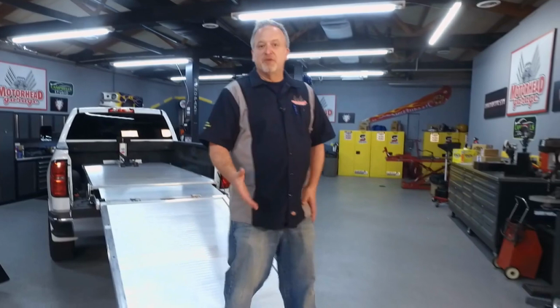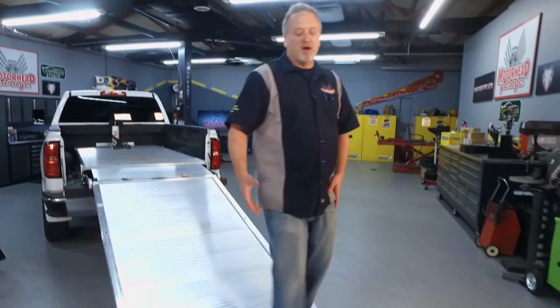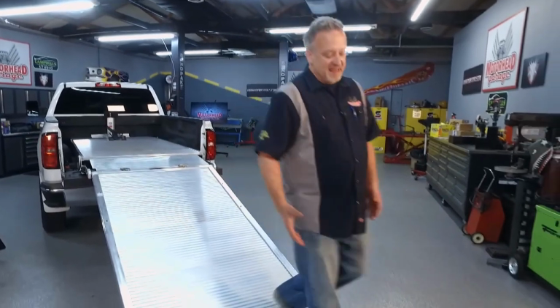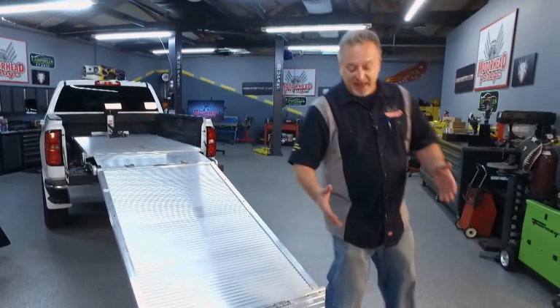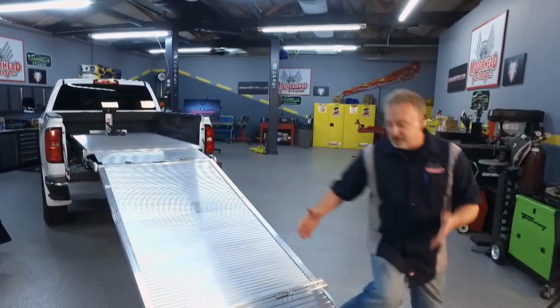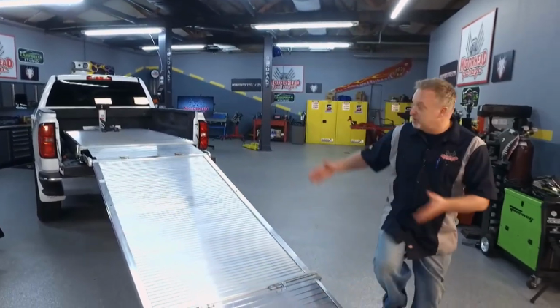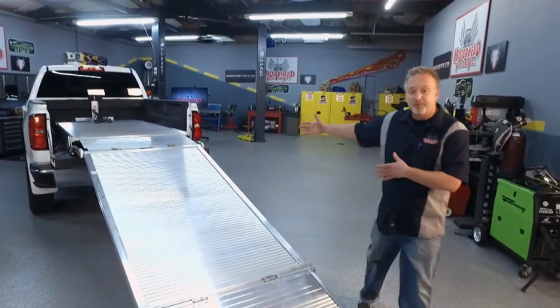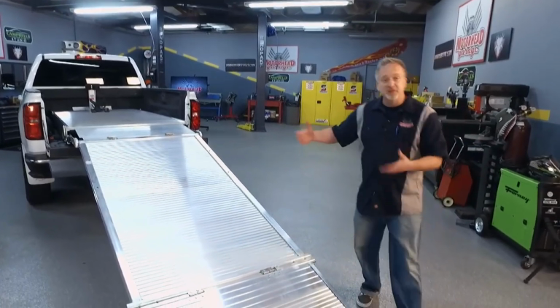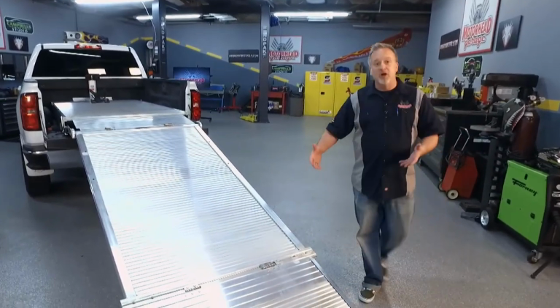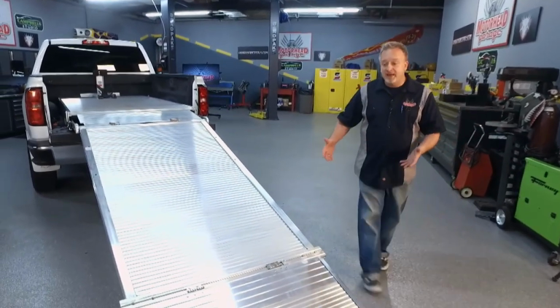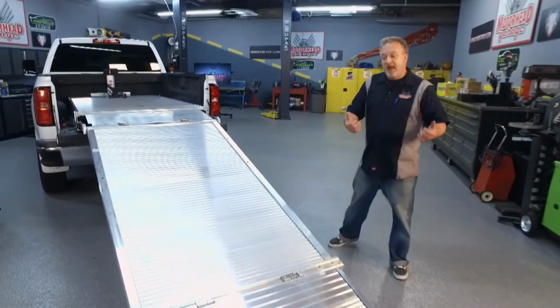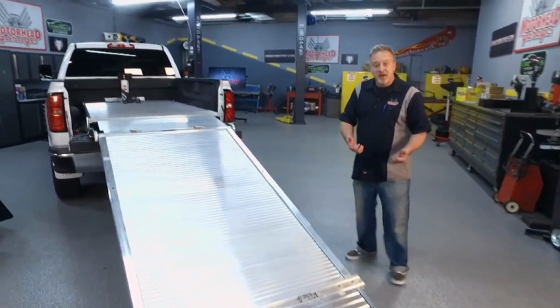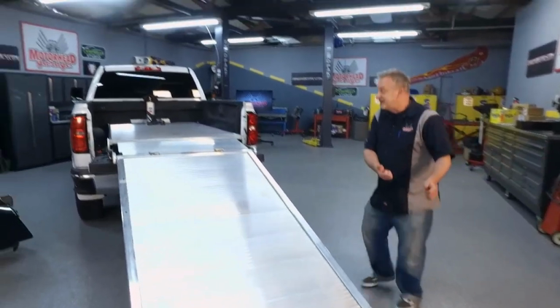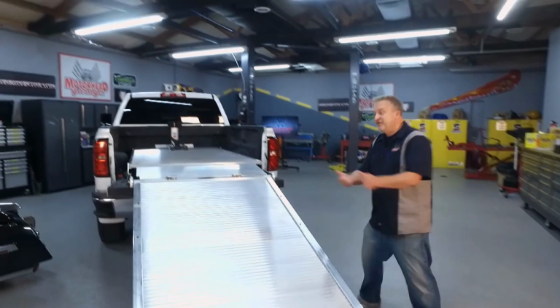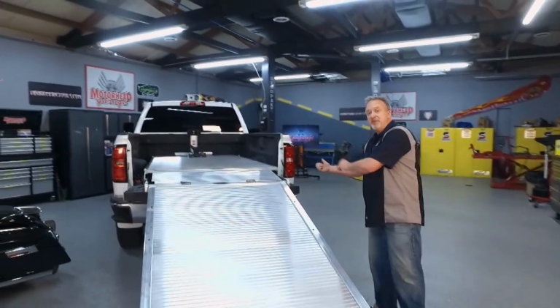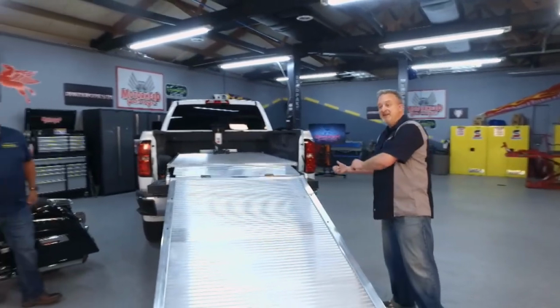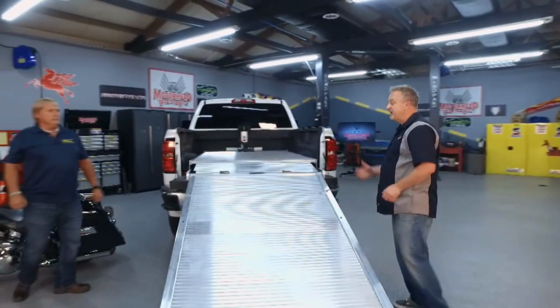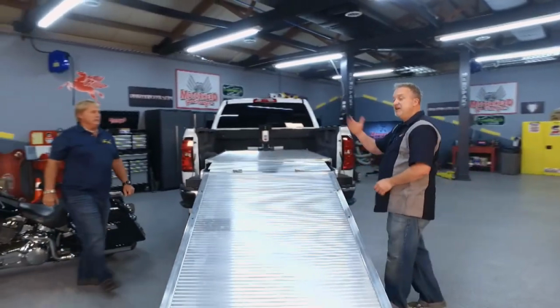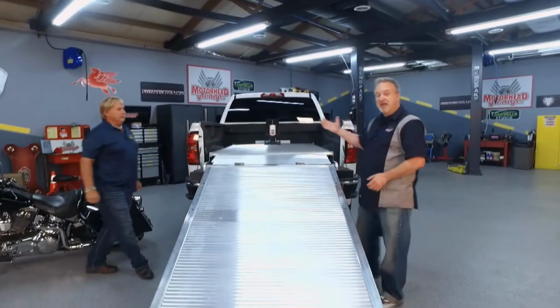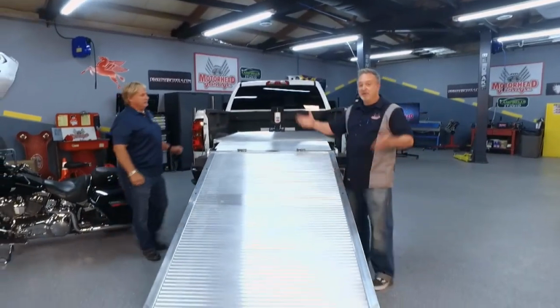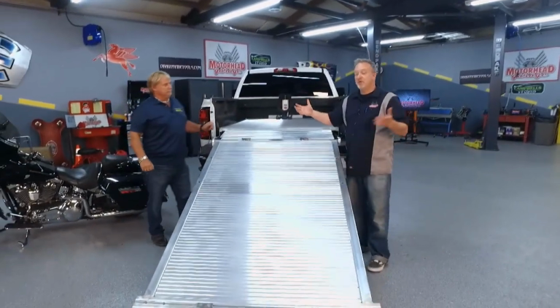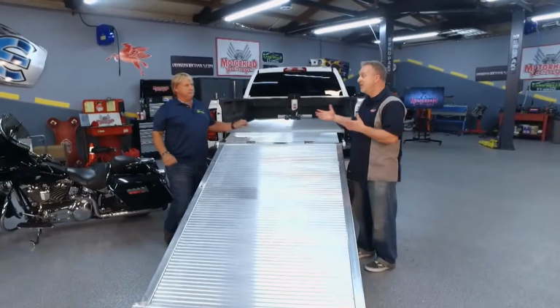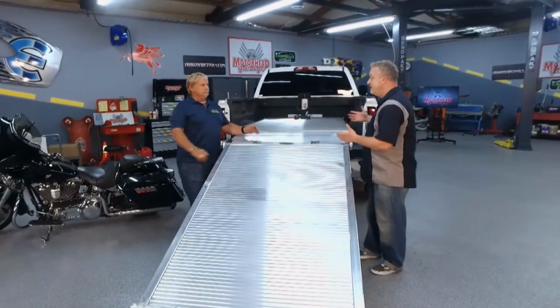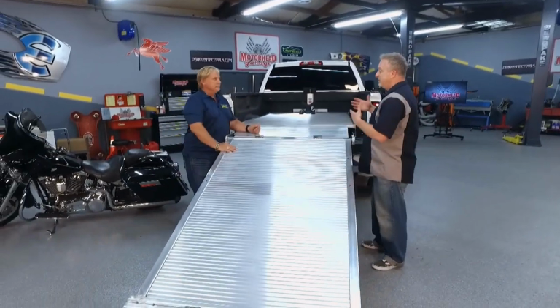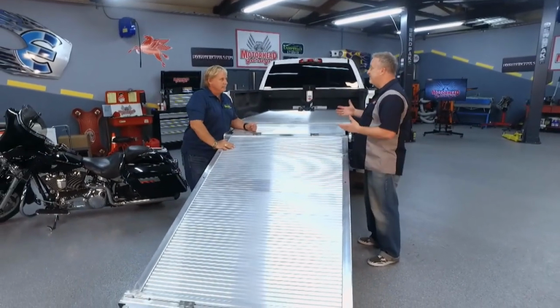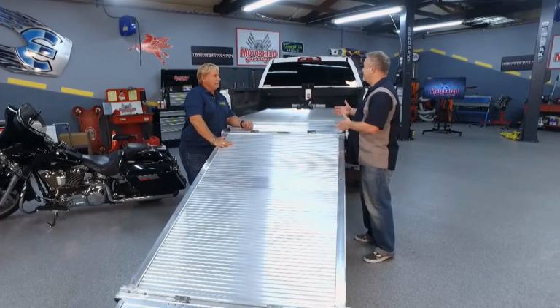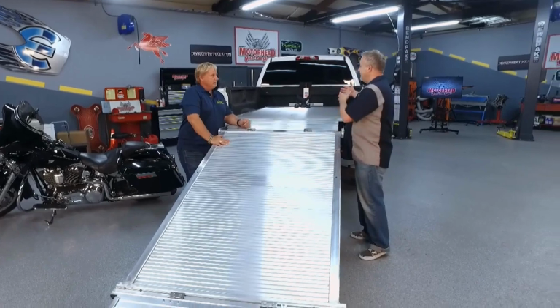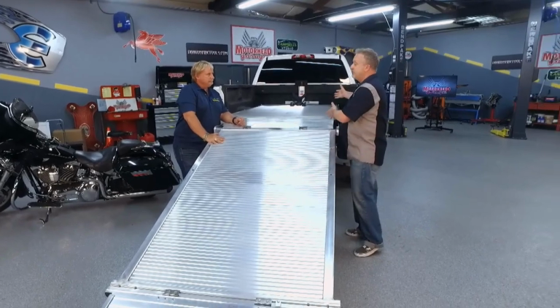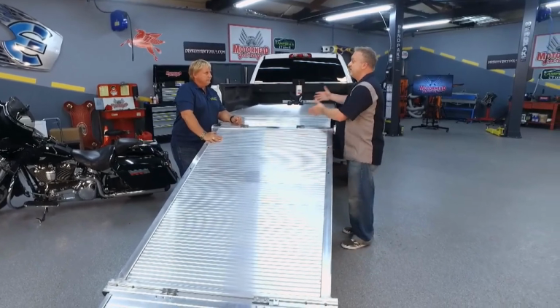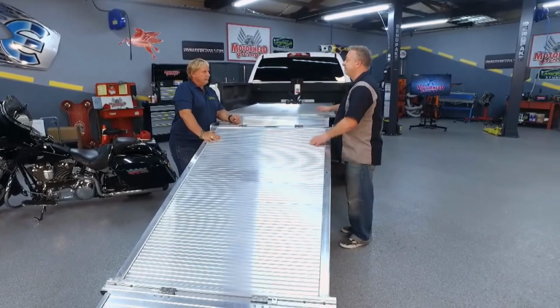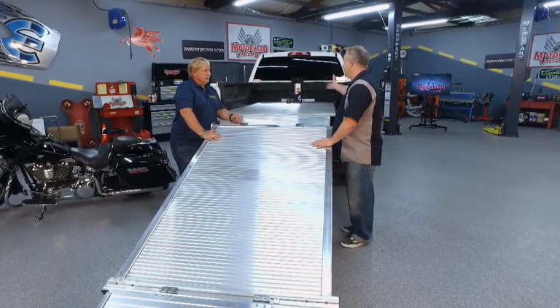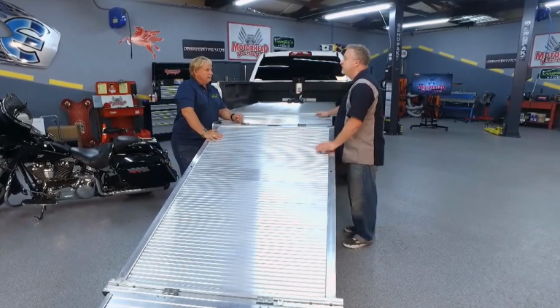This is from Lodal, and this thing actually converts your short bed into a long bed, and when you're done this thing folds back into the truck. You can put your tailgate up and you're on your way. Now Paul, what are some of the pitfalls if you want to put a motorcycle in the back of your truck?